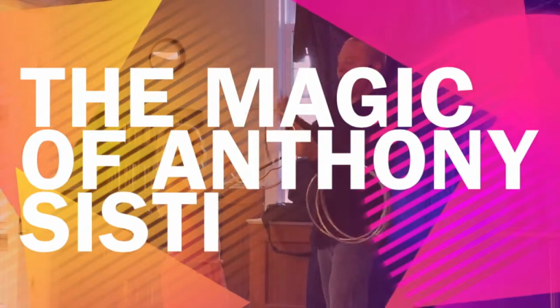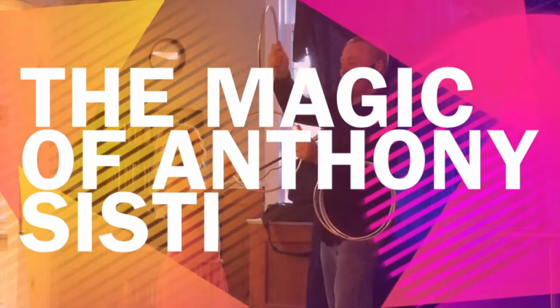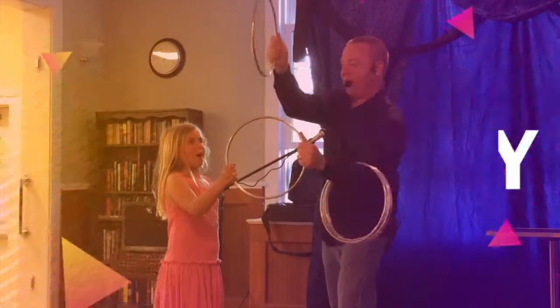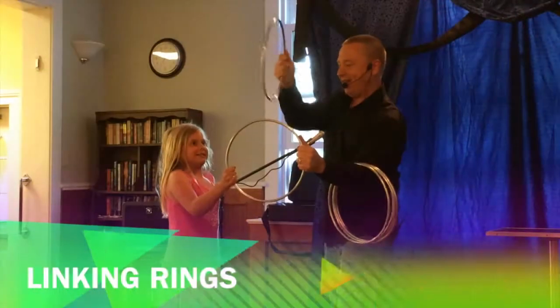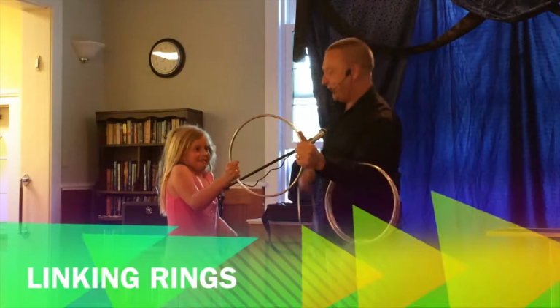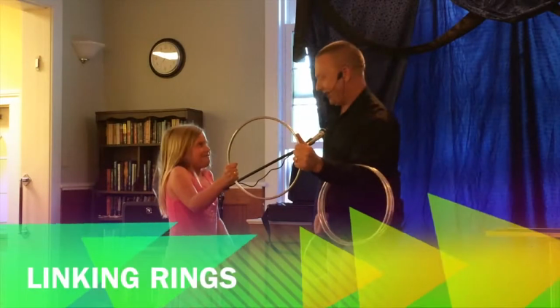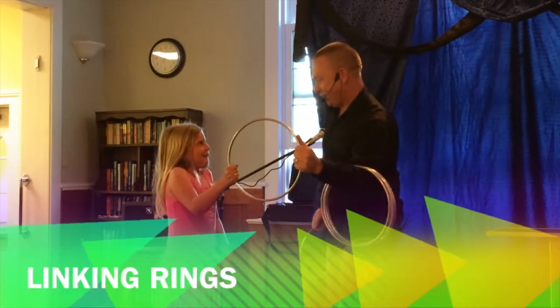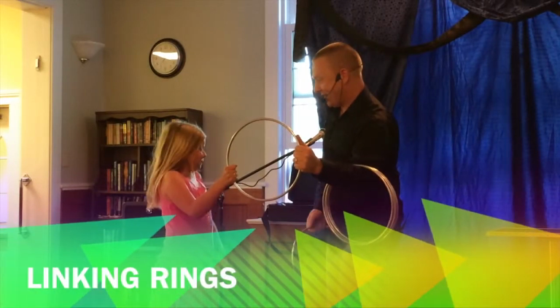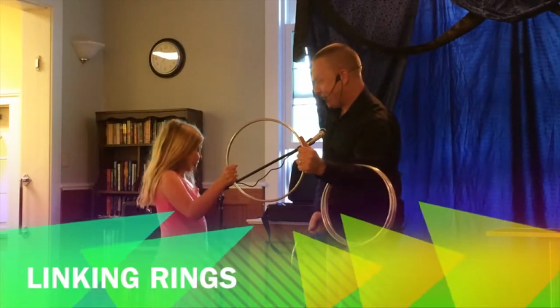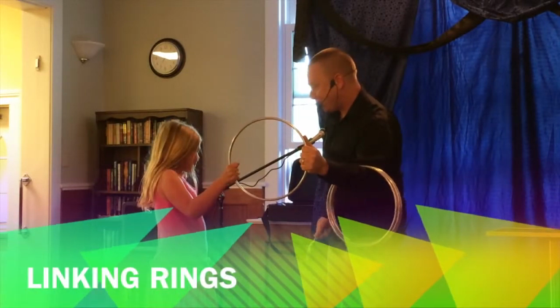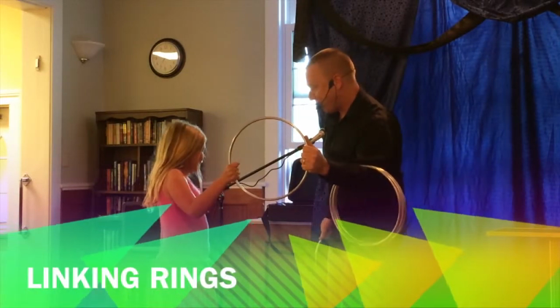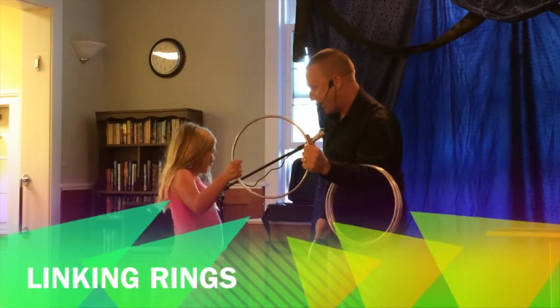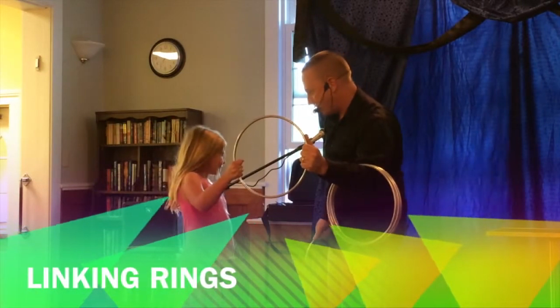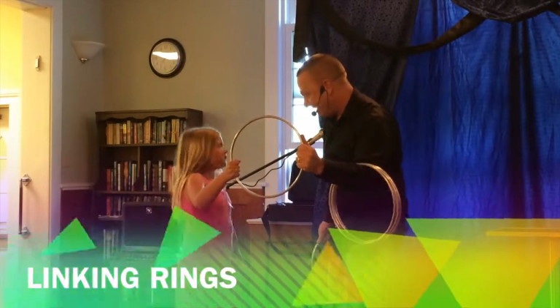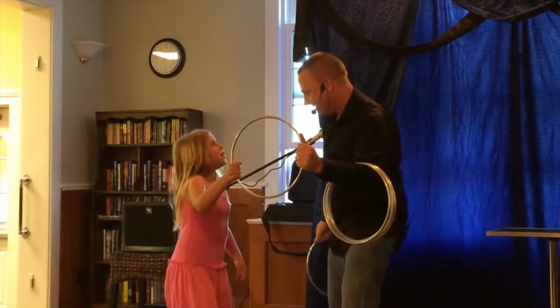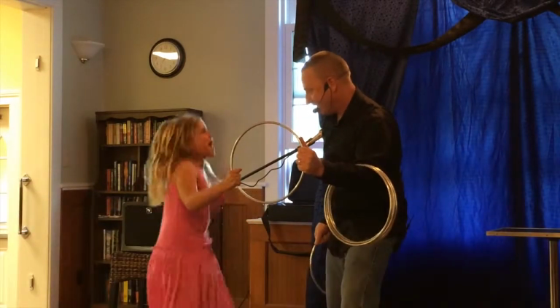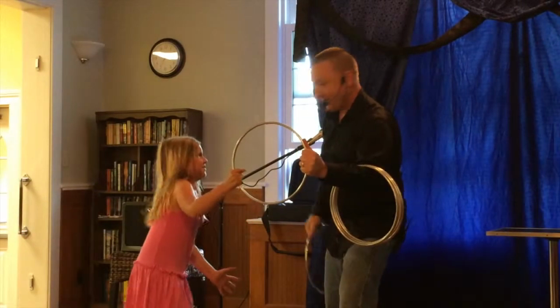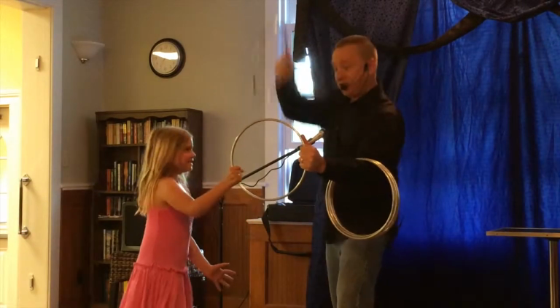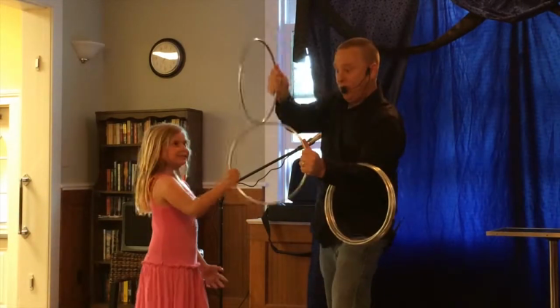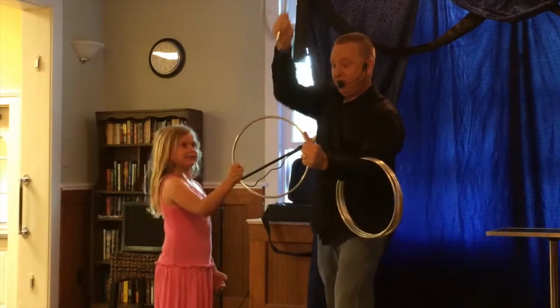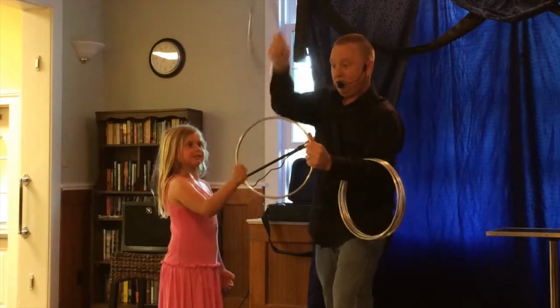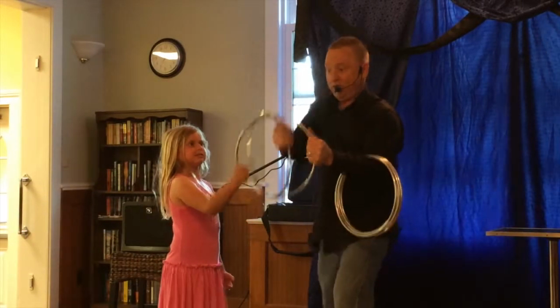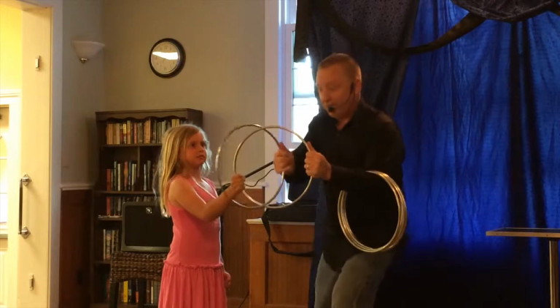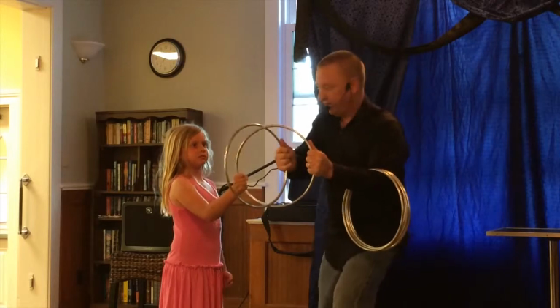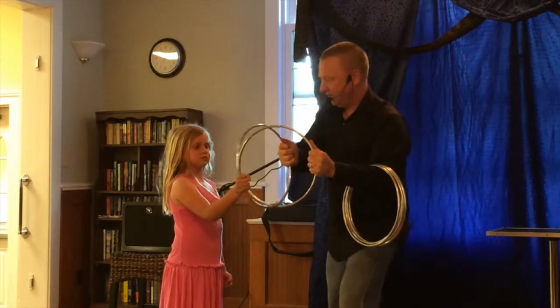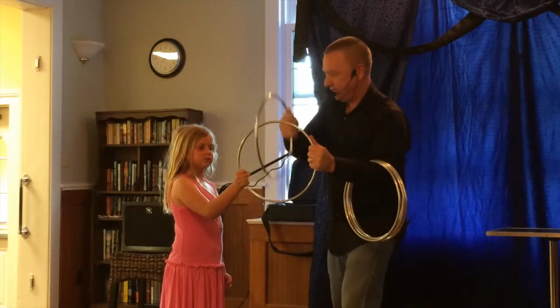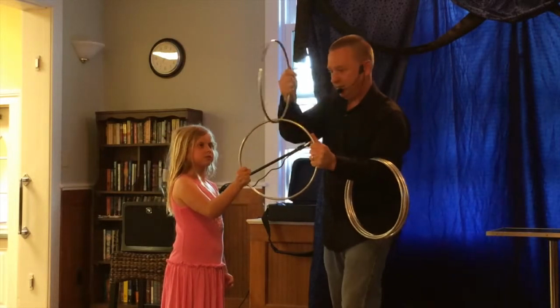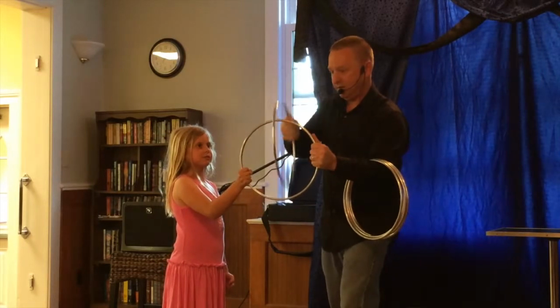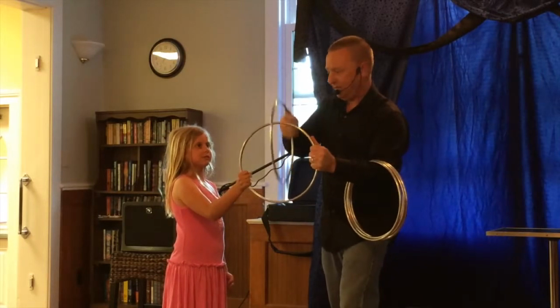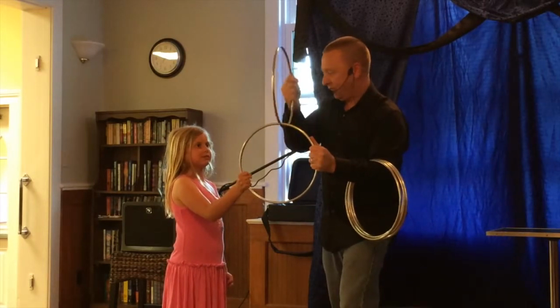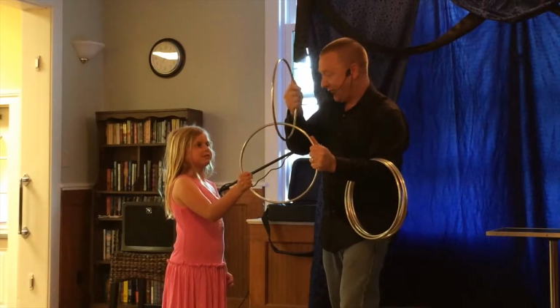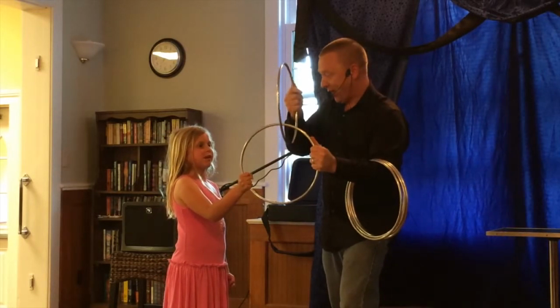Watch right up here on the top, because on the count of three, that's where the magic is going to happen. Are you ready? Yeah! Watch! One, two, three! Can I have that back?